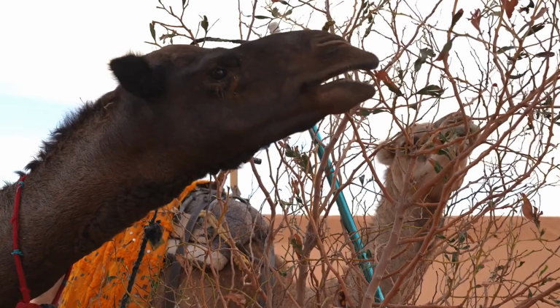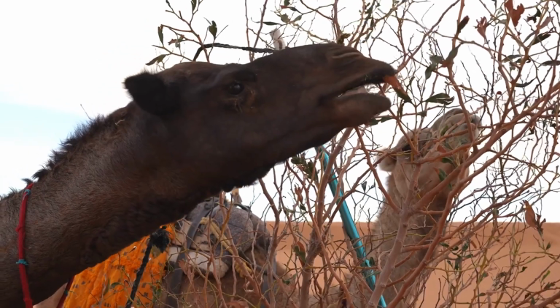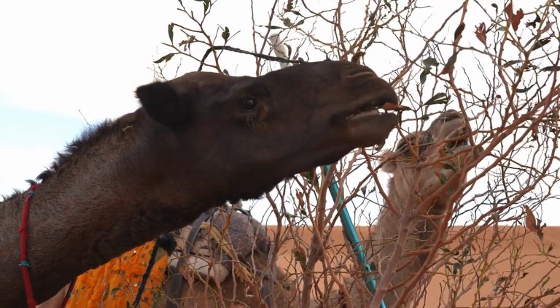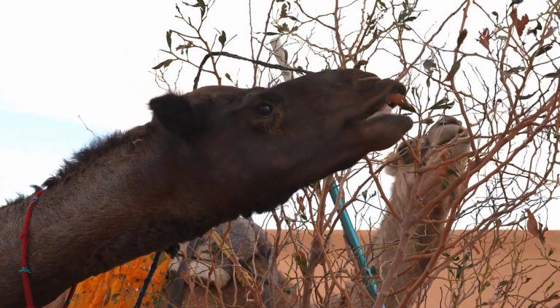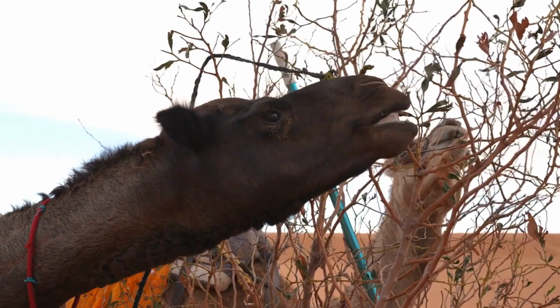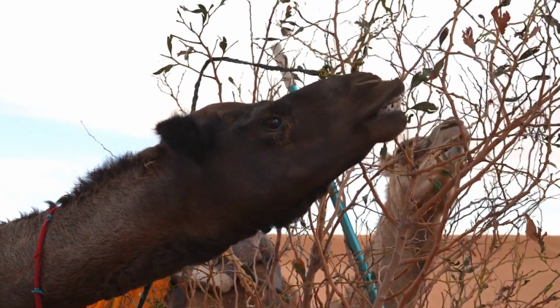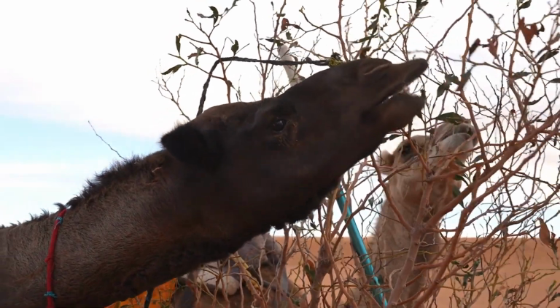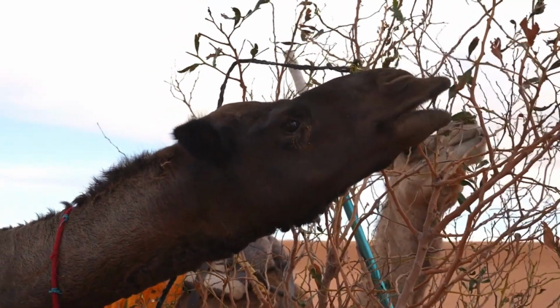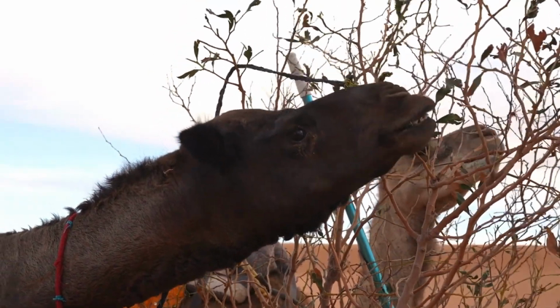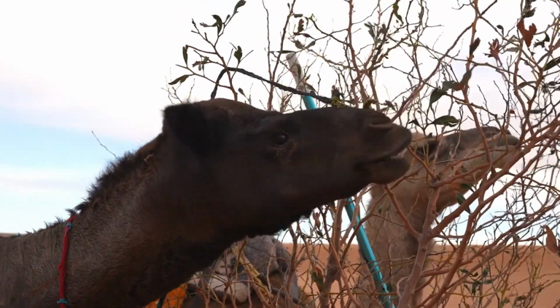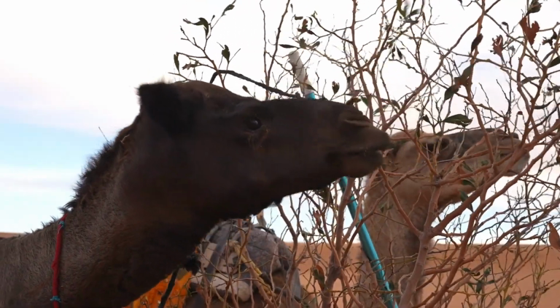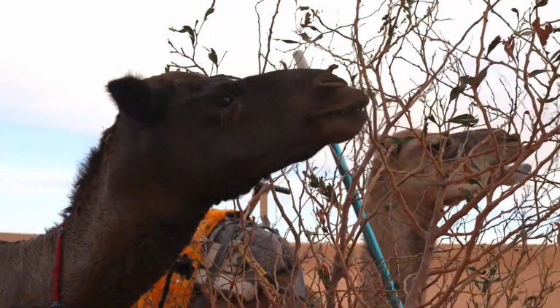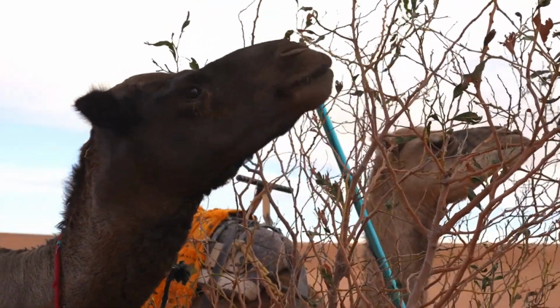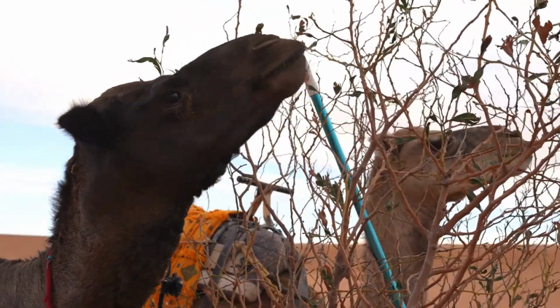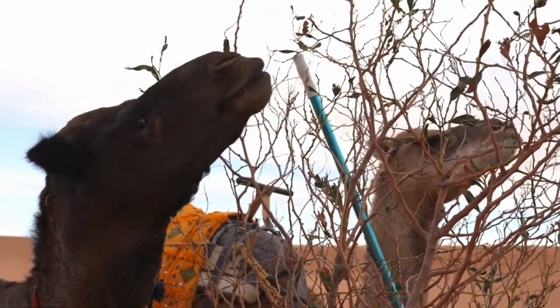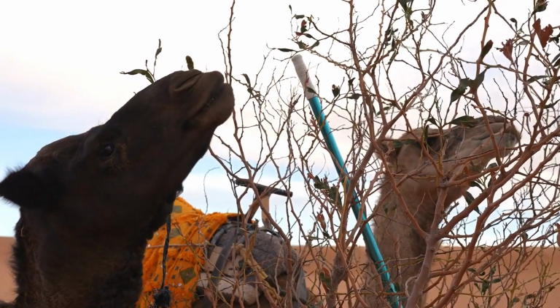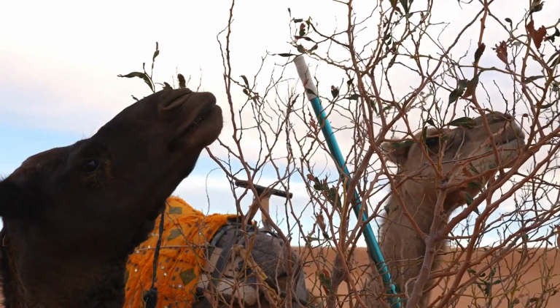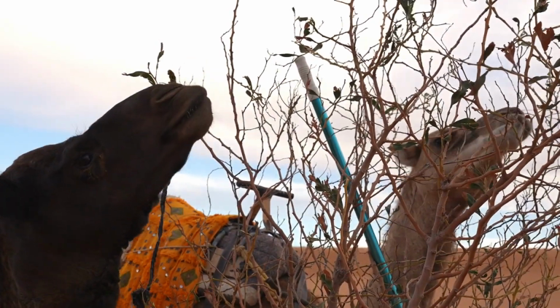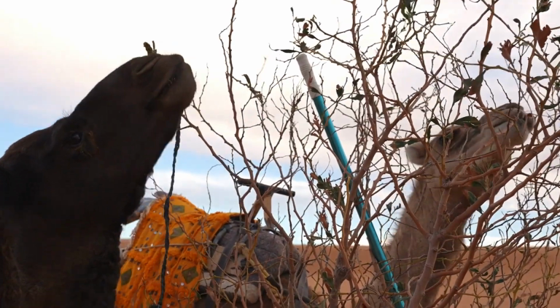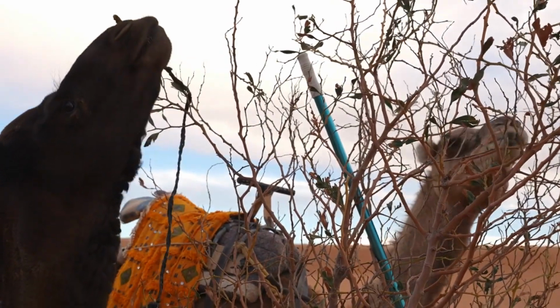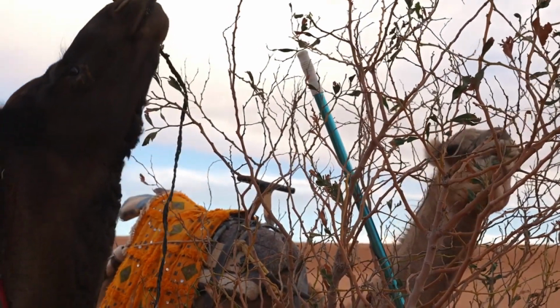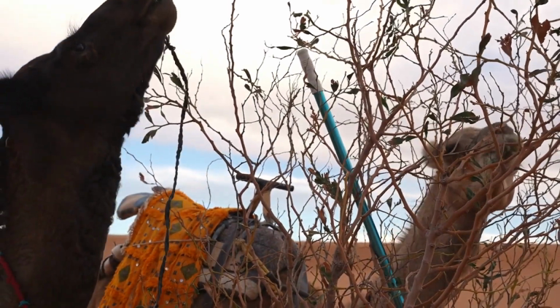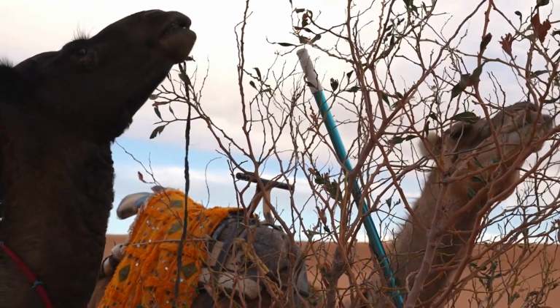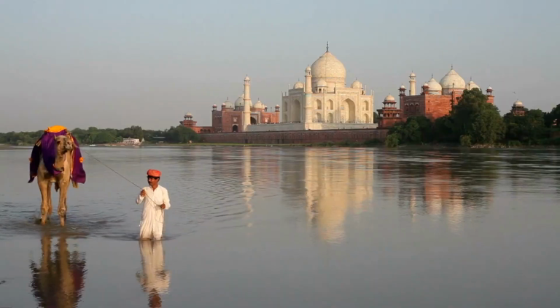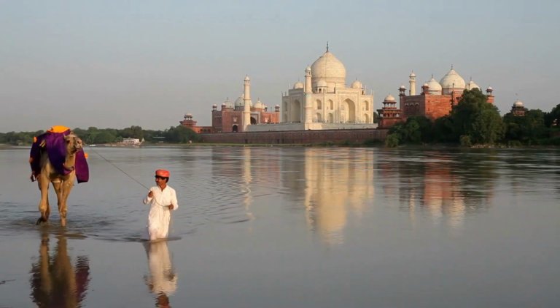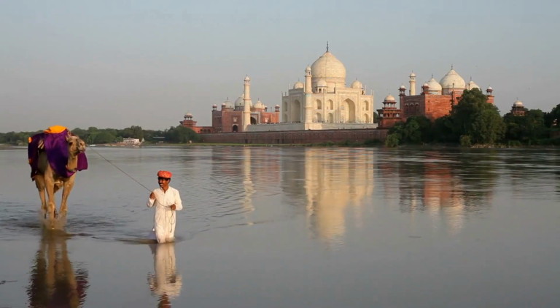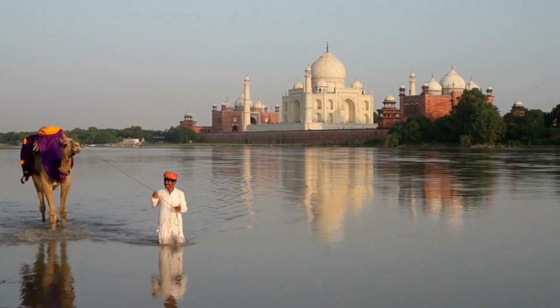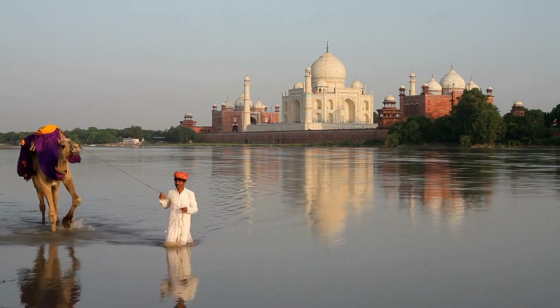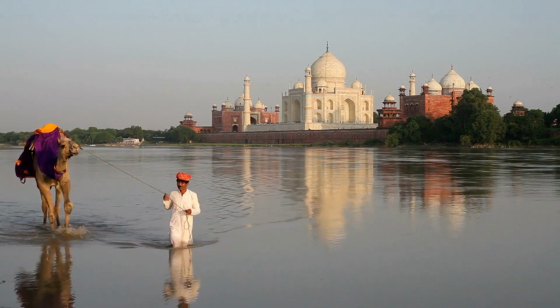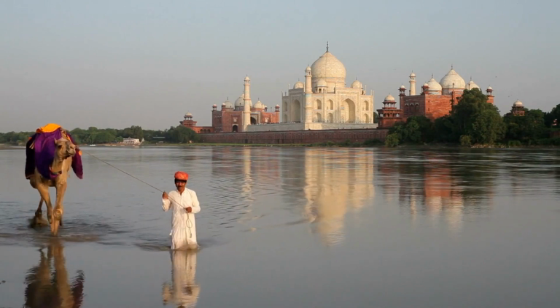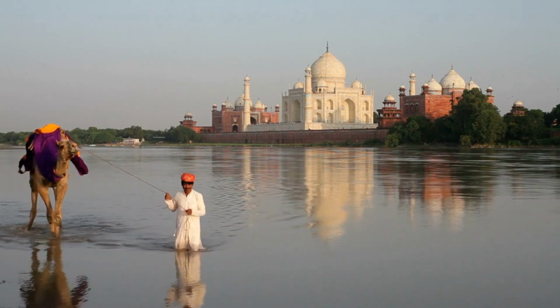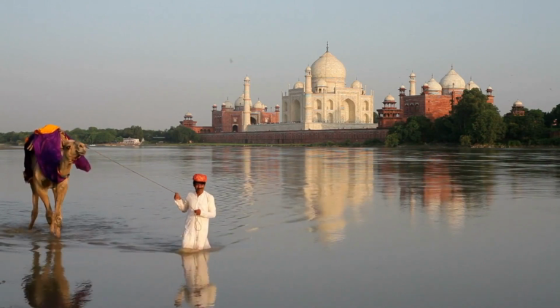Camels are able to survive in extremely hot temperatures because their body temperature can rise up to 104 degrees Fahrenheit before they start to feel uncomfortable. This helps them conserve water by reducing the amount of sweat they produce.